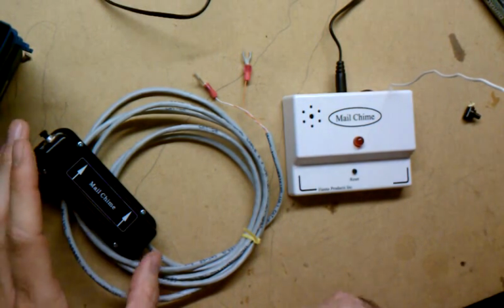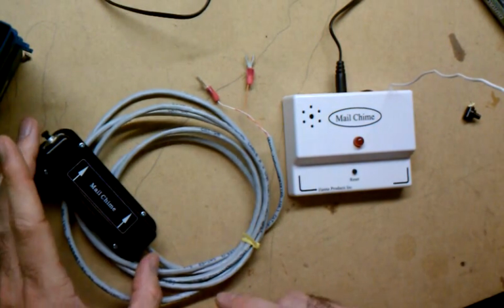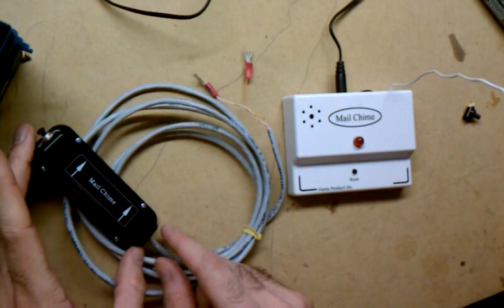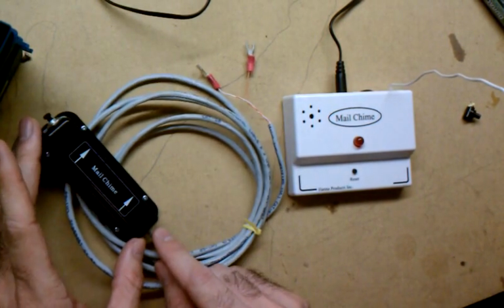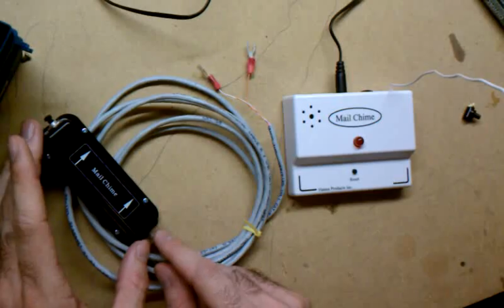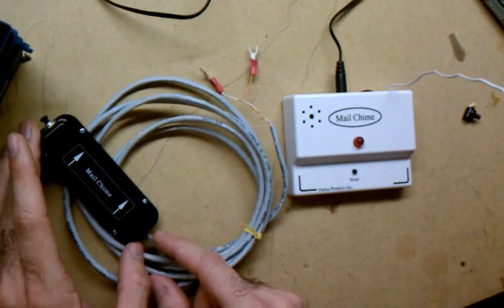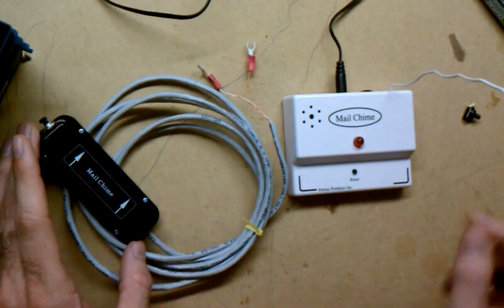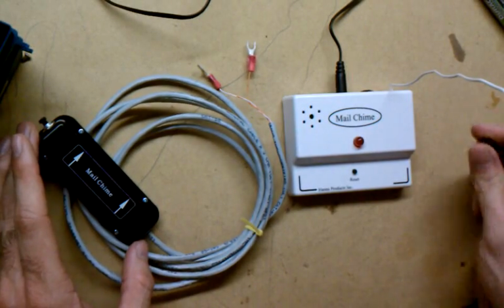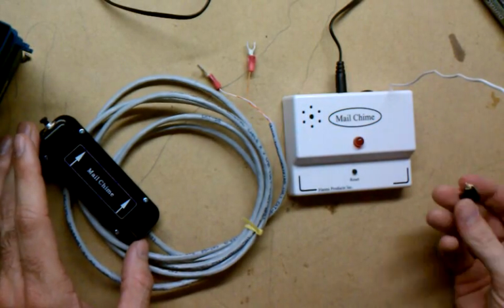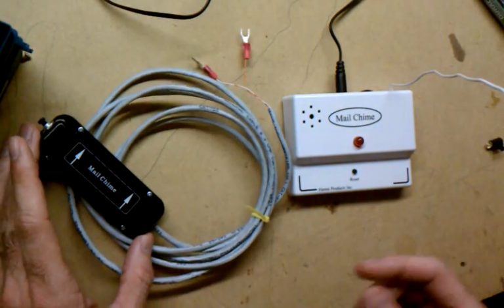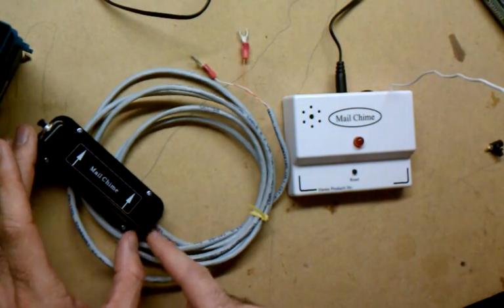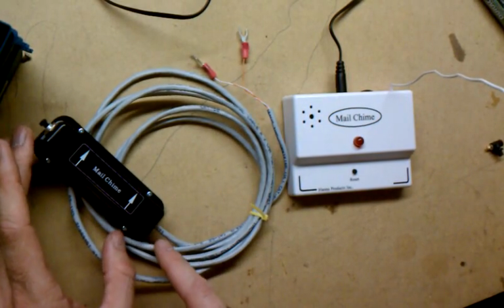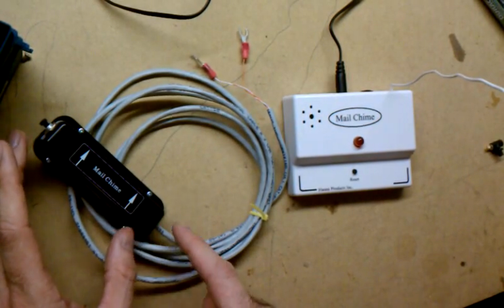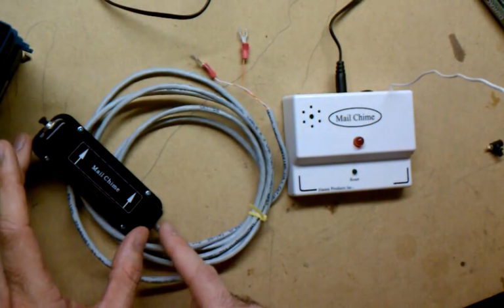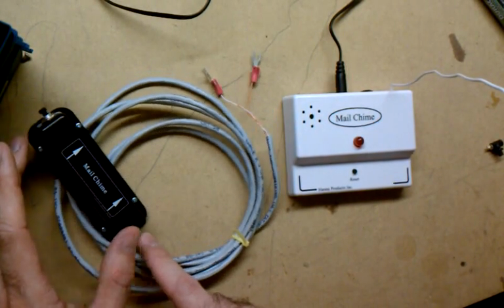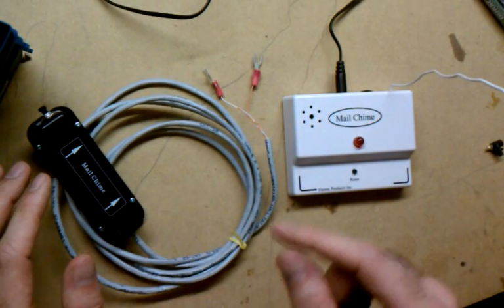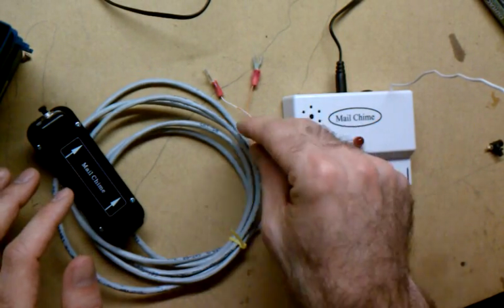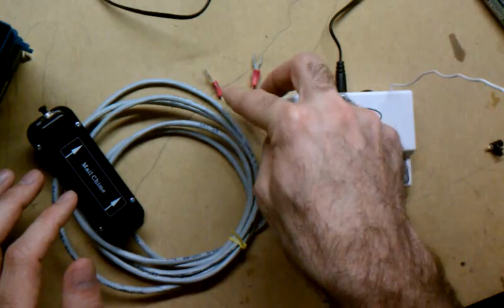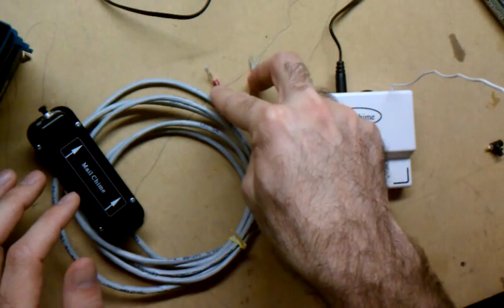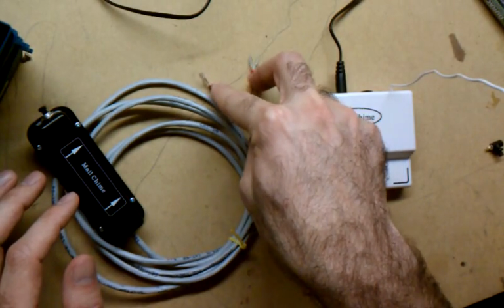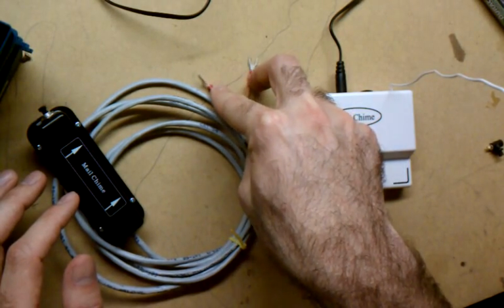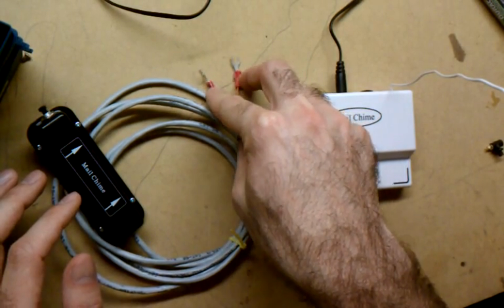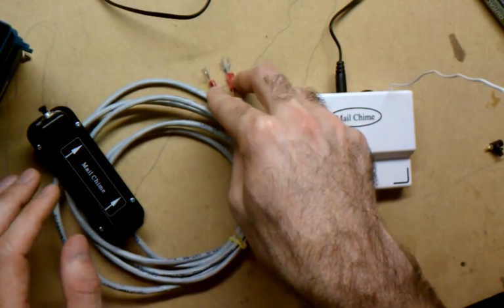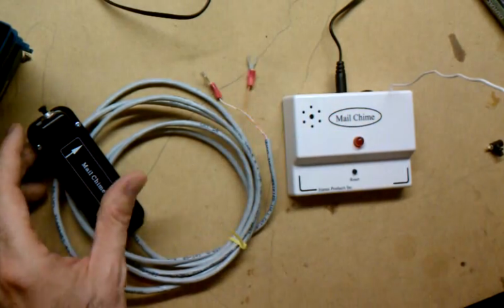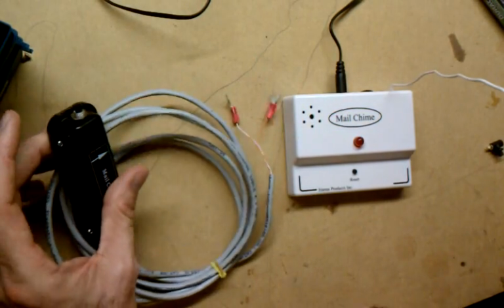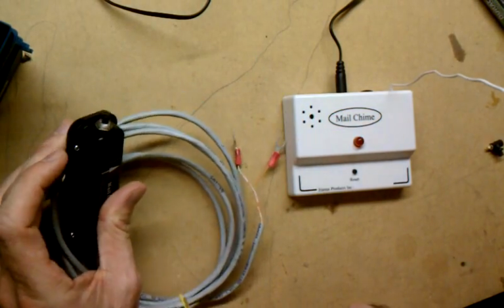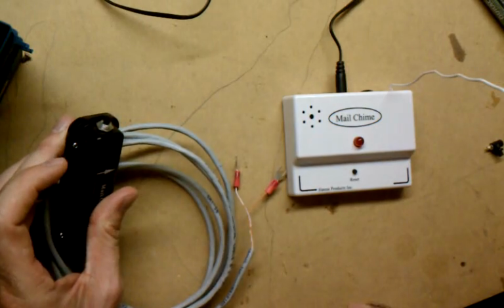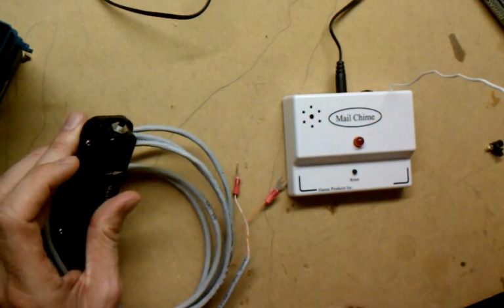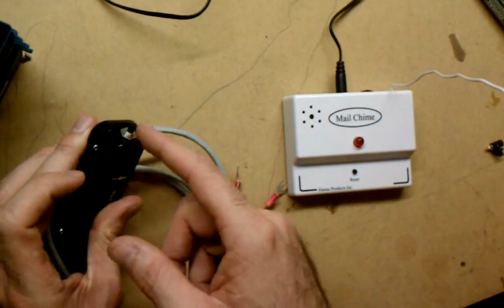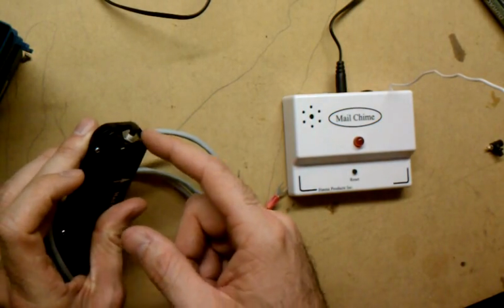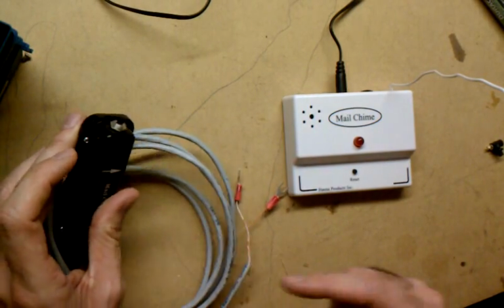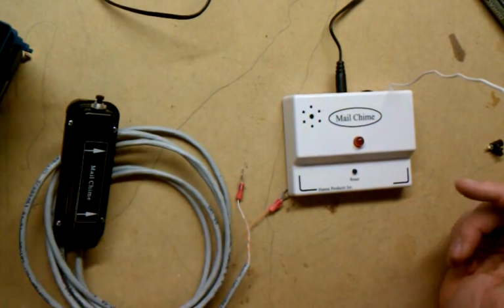So I got this wireless door chime and basically ripped out the tilt switch sensor, installed some cat5, ran it to a couple of terminals that can screw onto the dry contact point, and also mounted just a little momentary switch in here as a test switch.